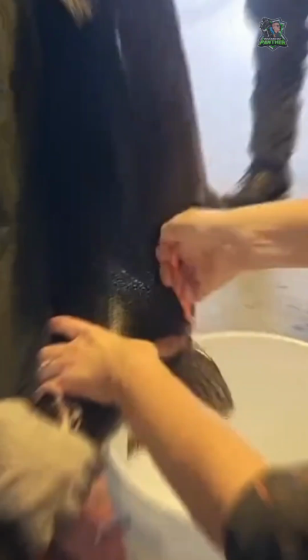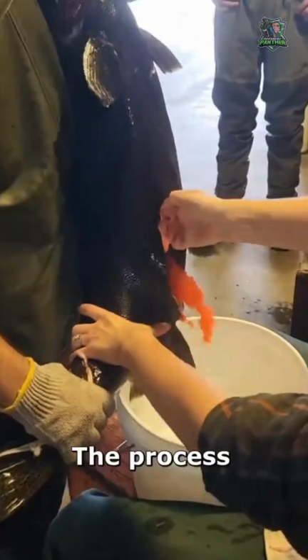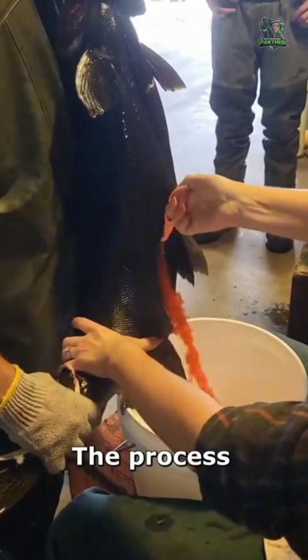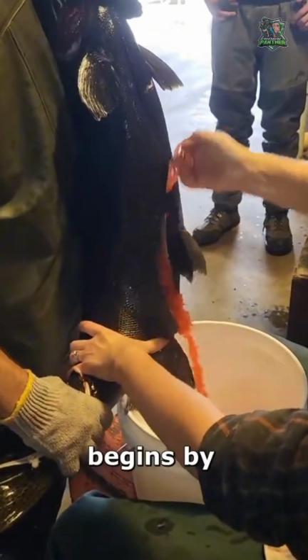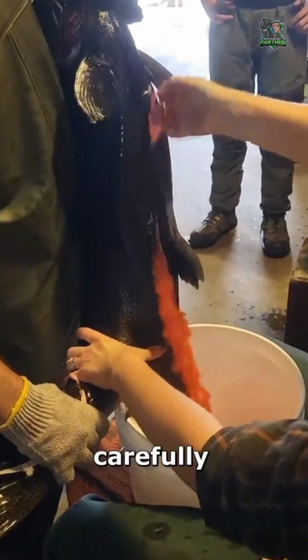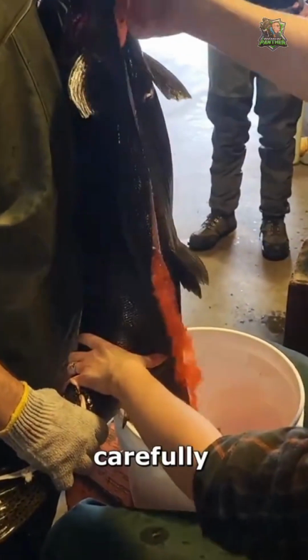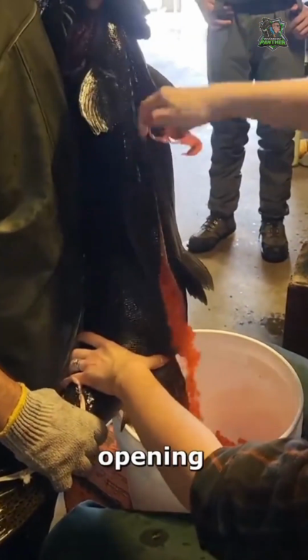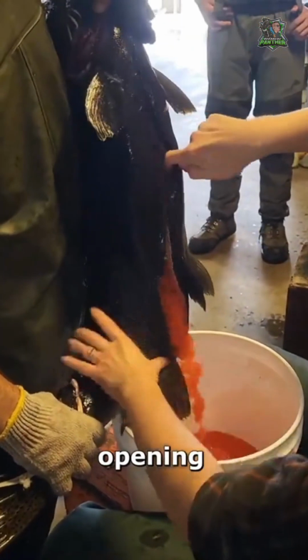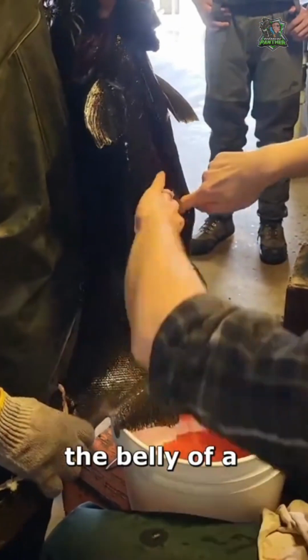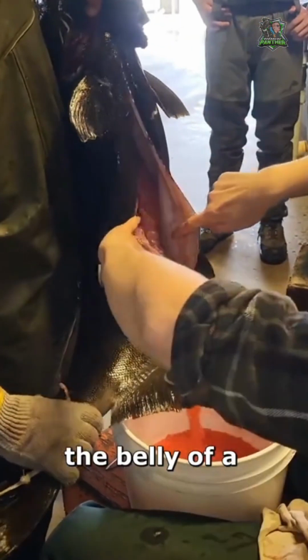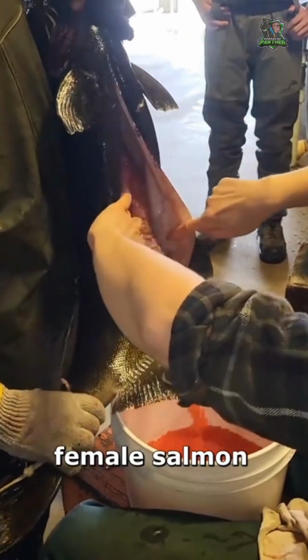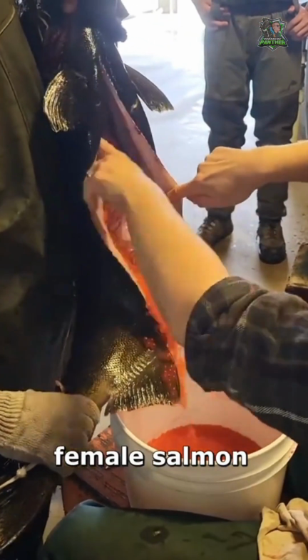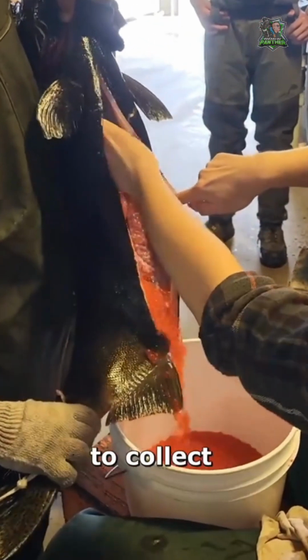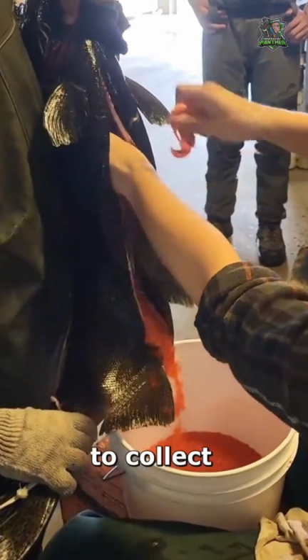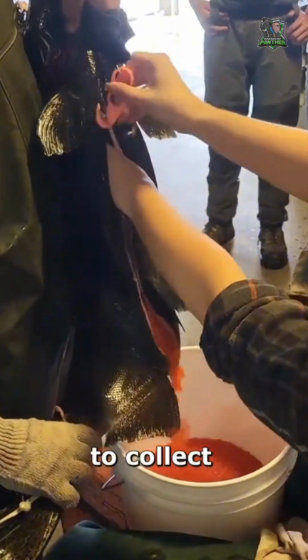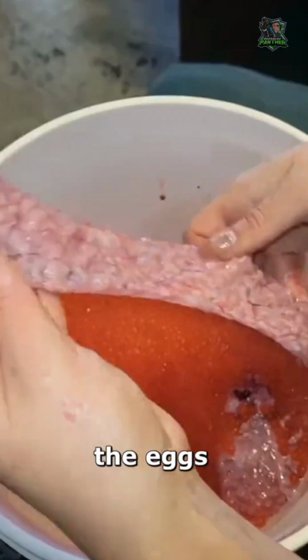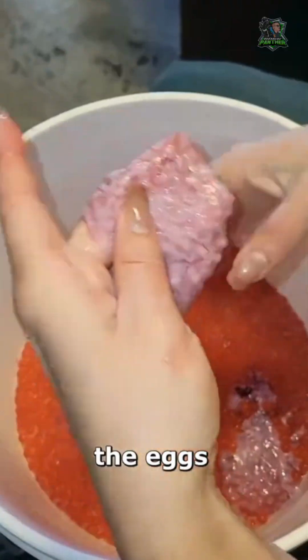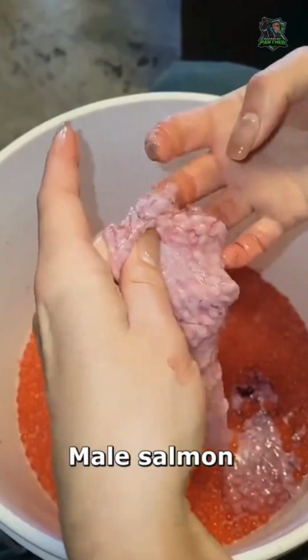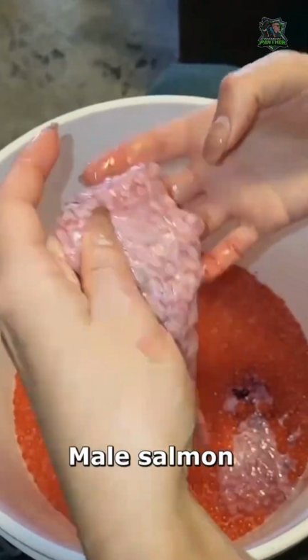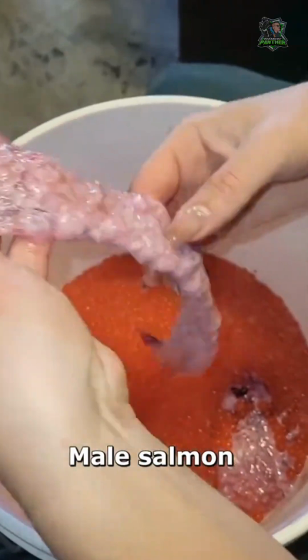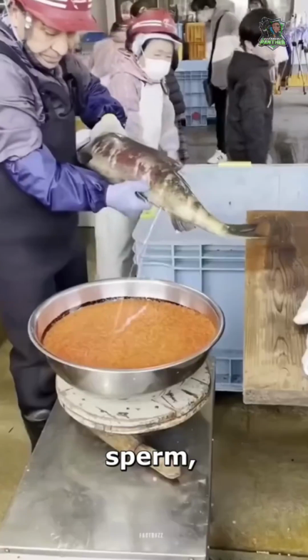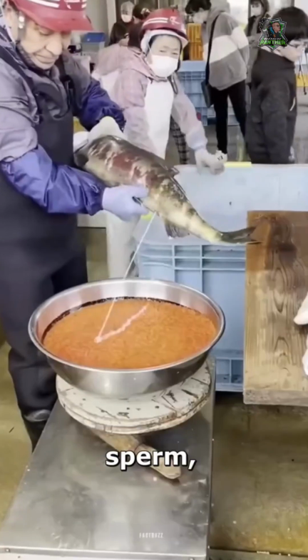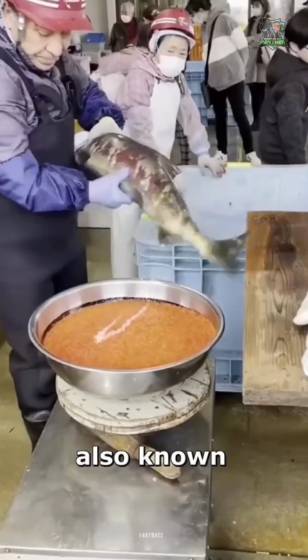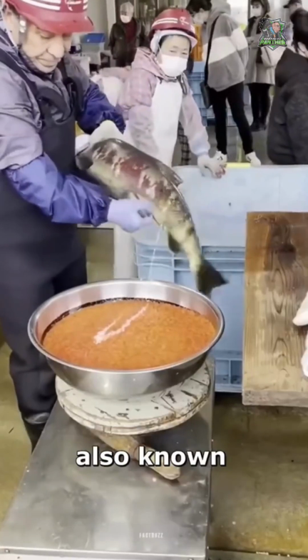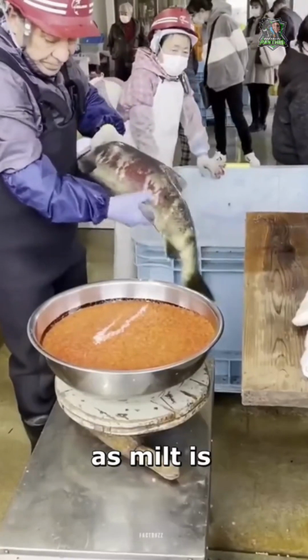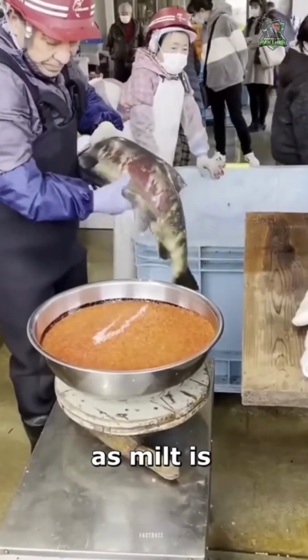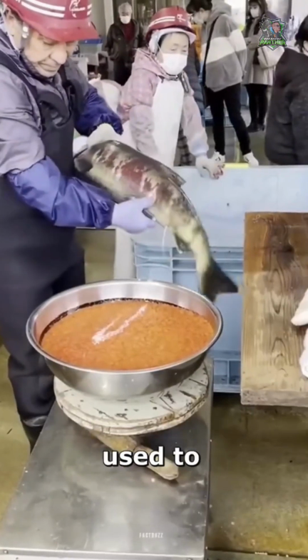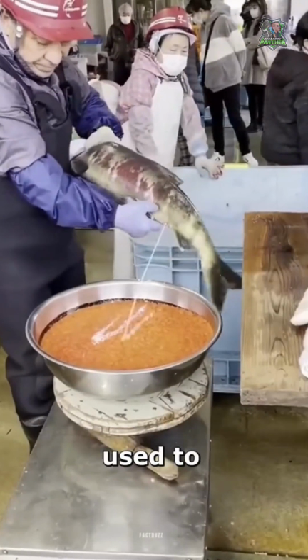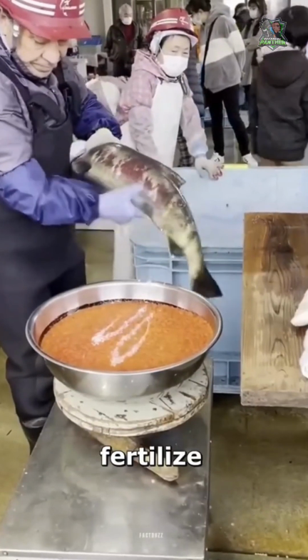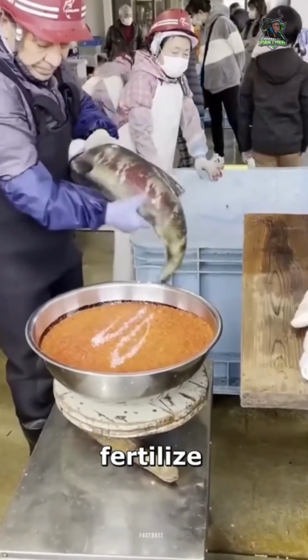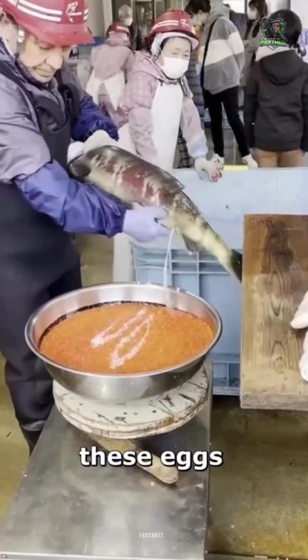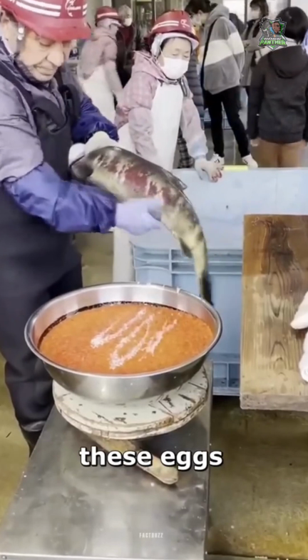The process begins by carefully opening the belly of a female salmon to collect the eggs. Male salmon sperm, also known as milt, is used to fertilize these eggs.